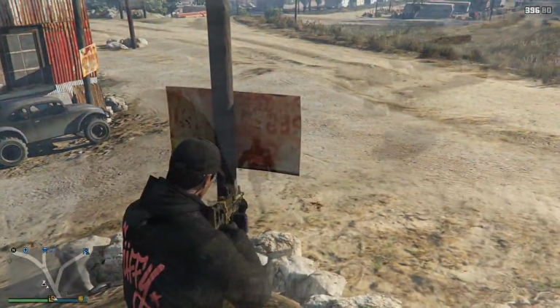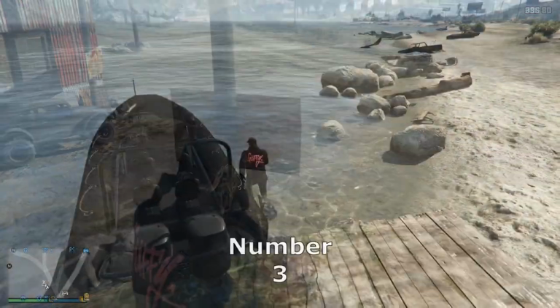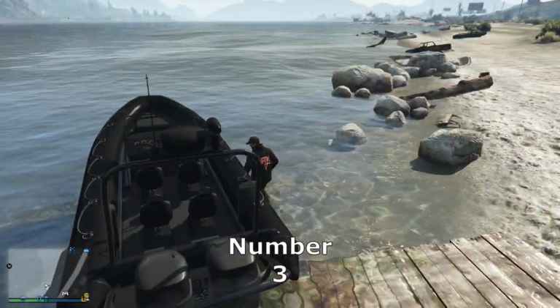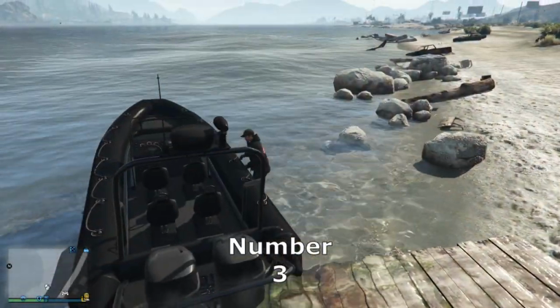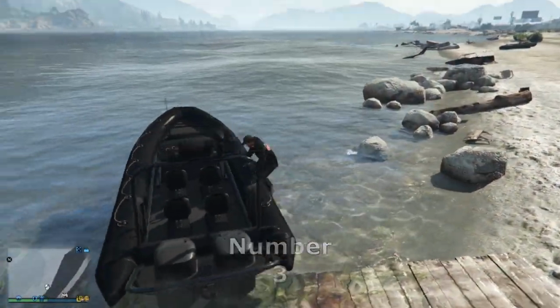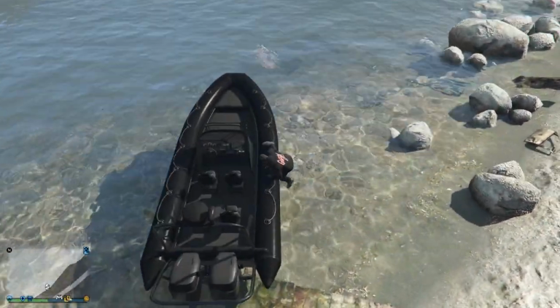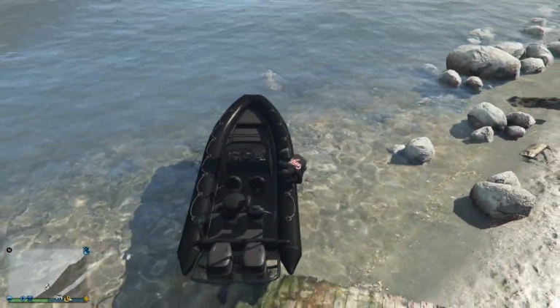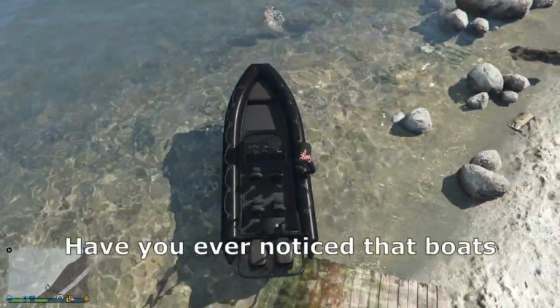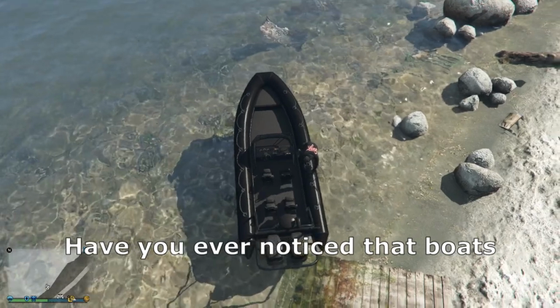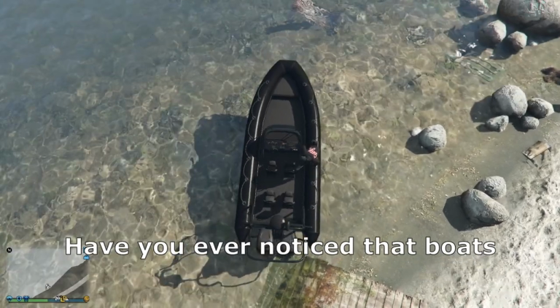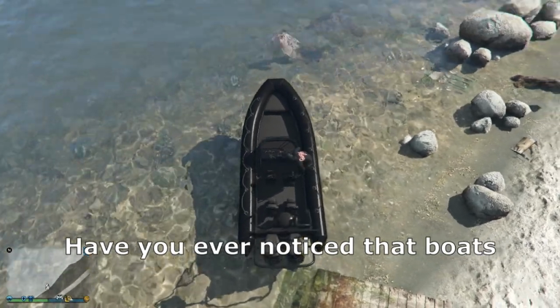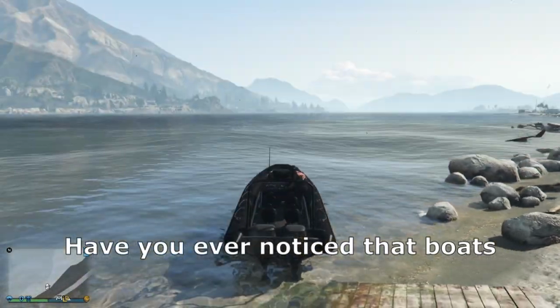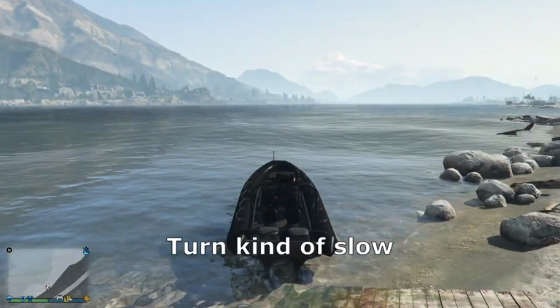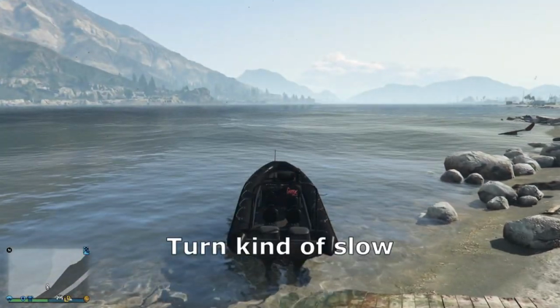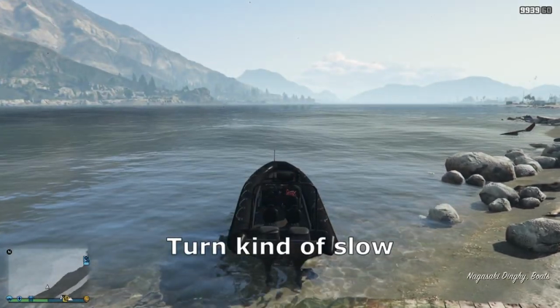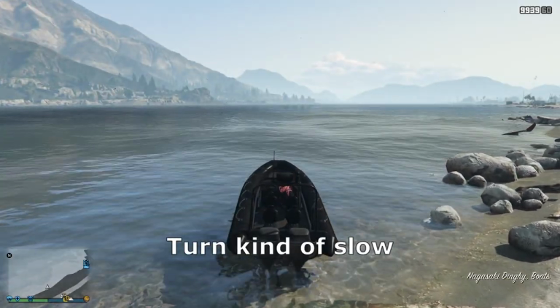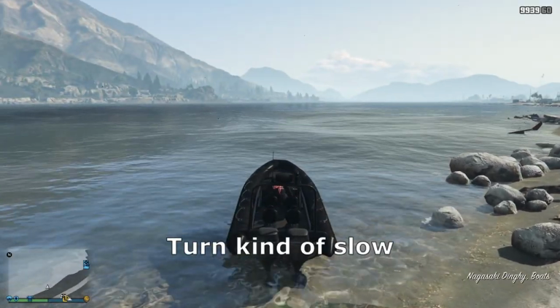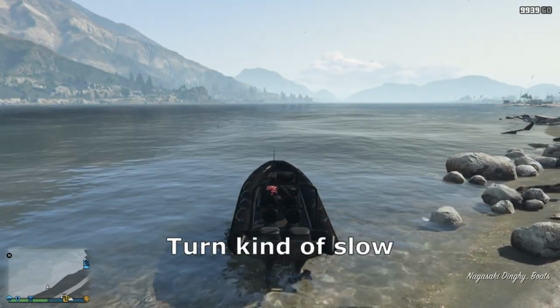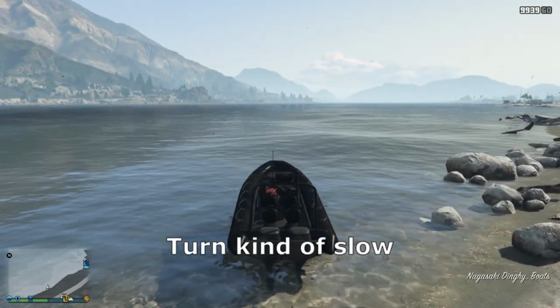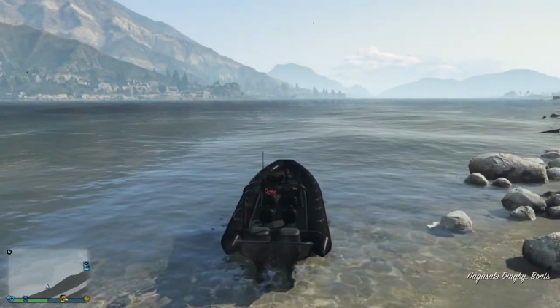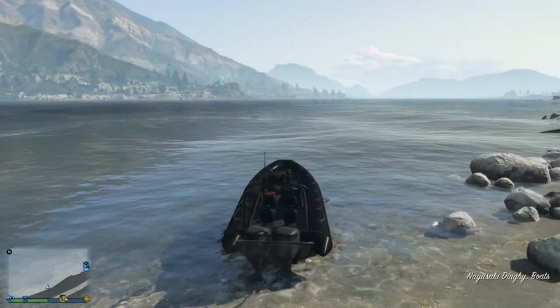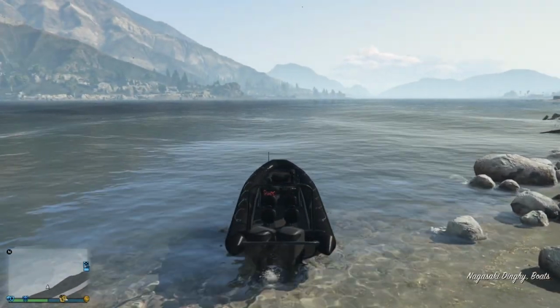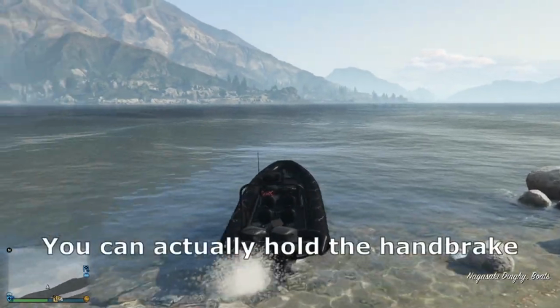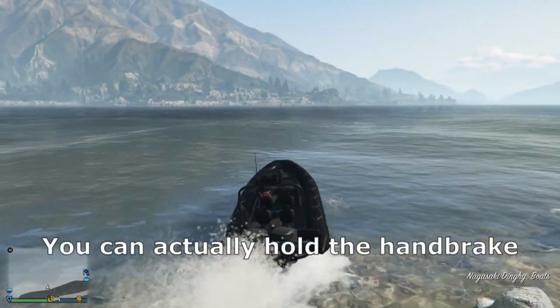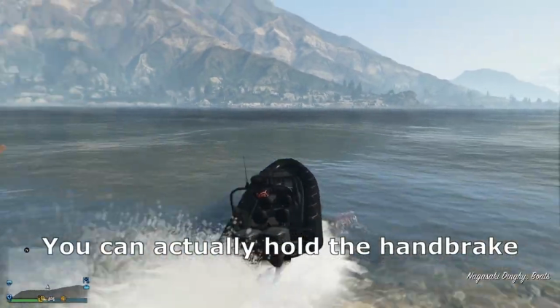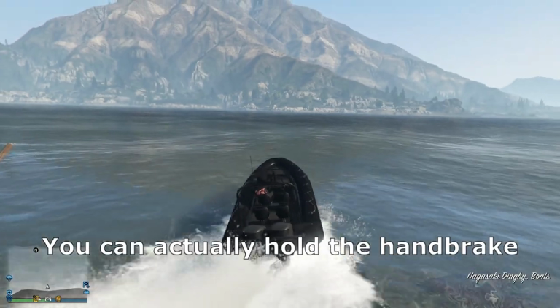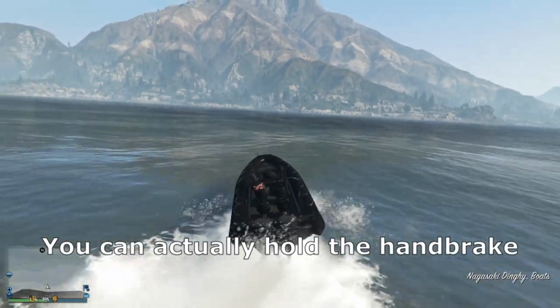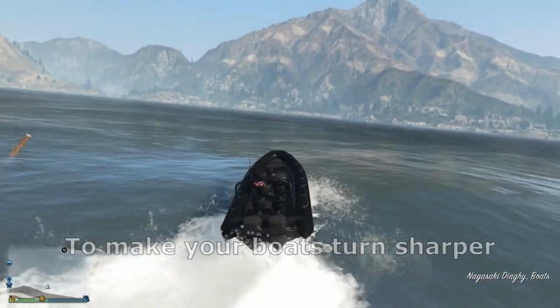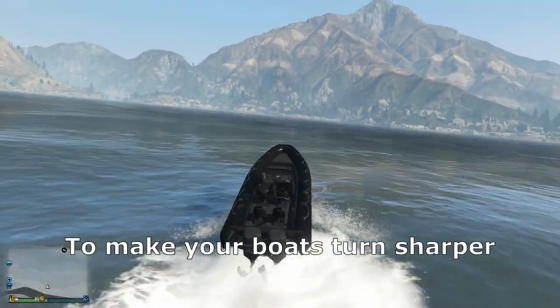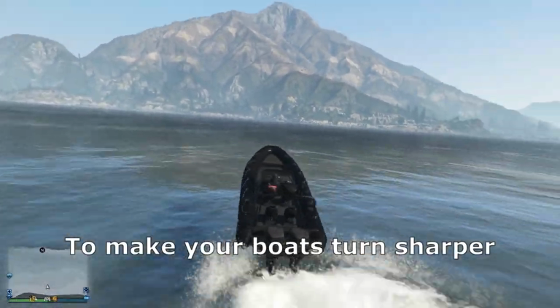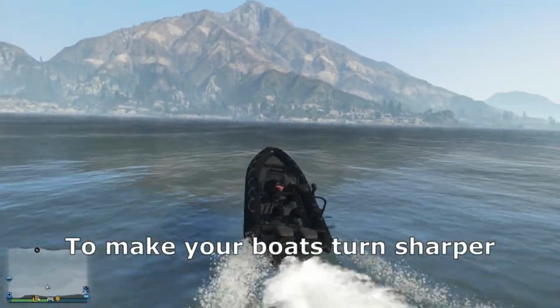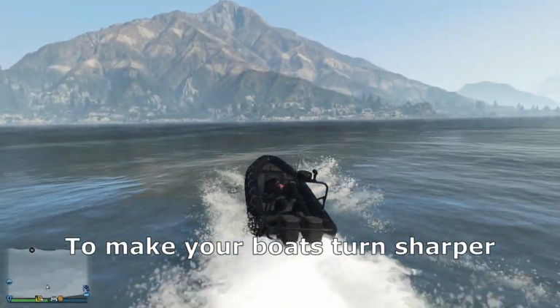Number 3. Have you ever noticed that boats turn kind of slow? You can actually hold the handbrake to make your boats turn sharp.